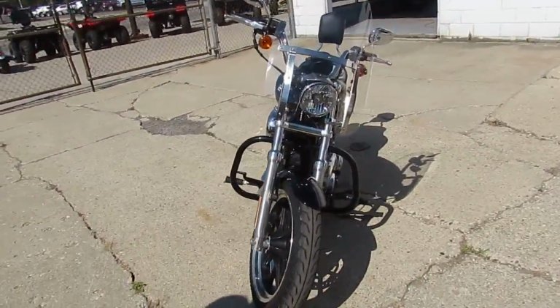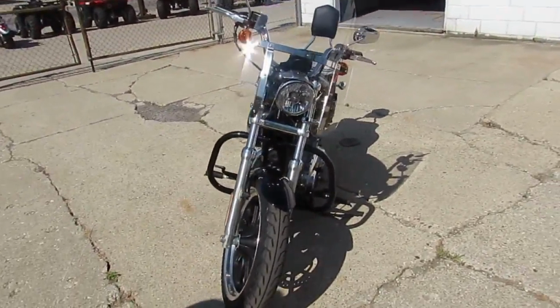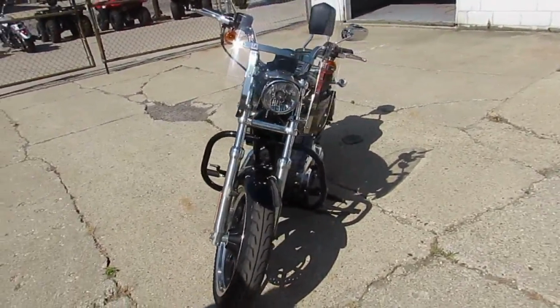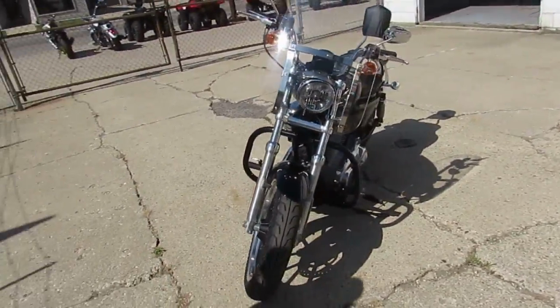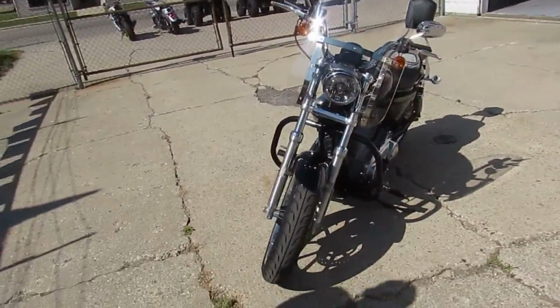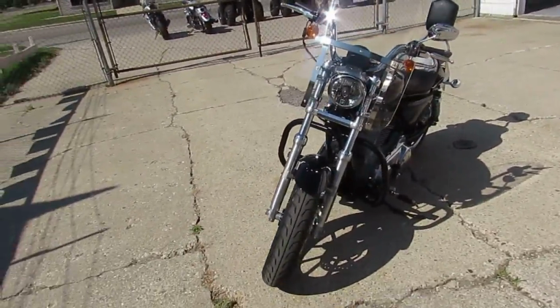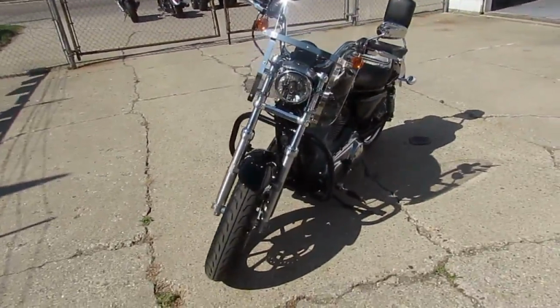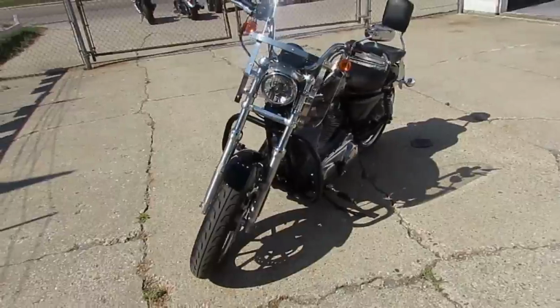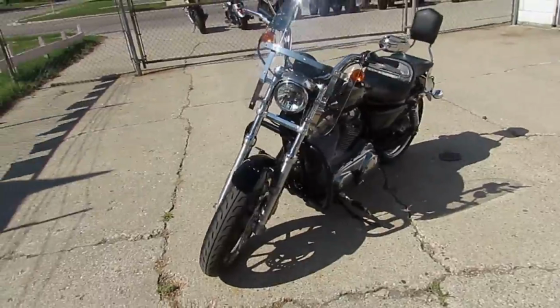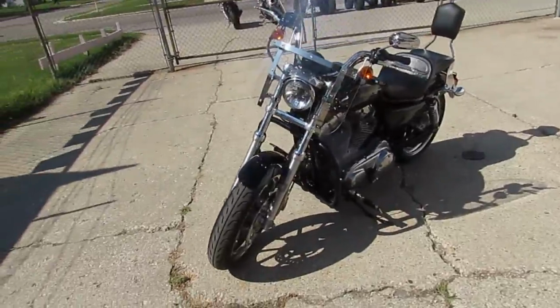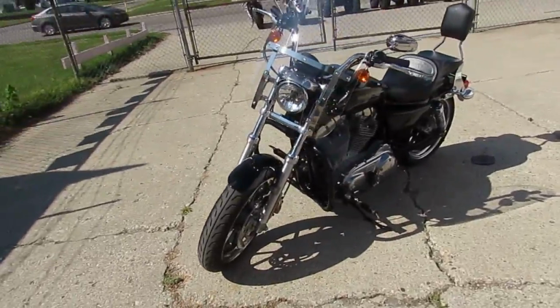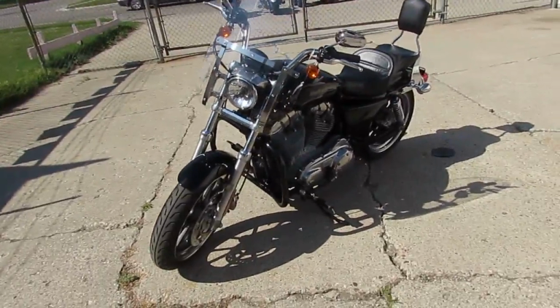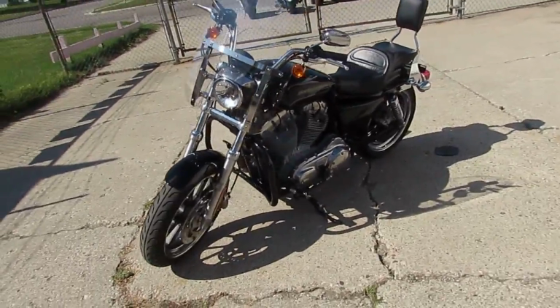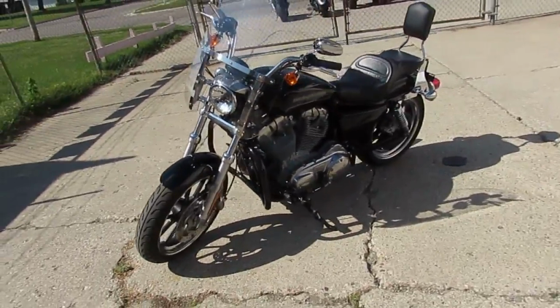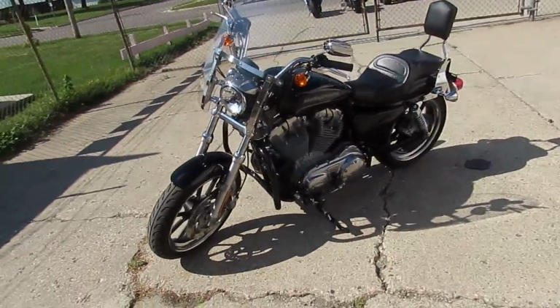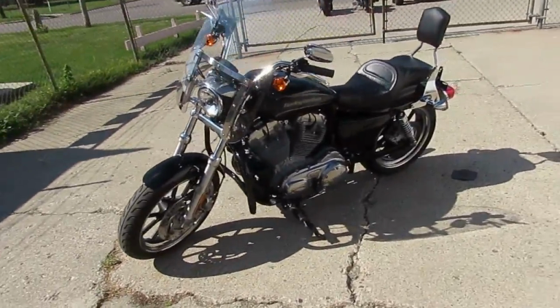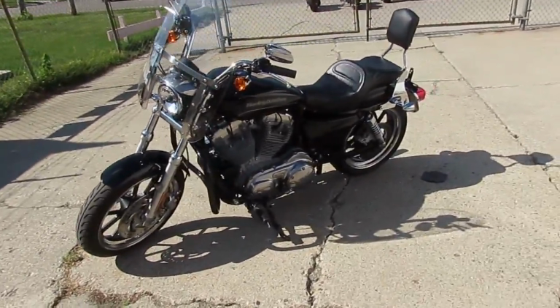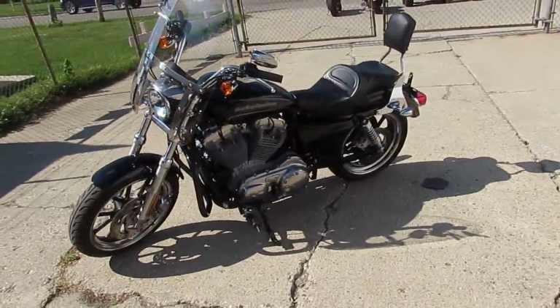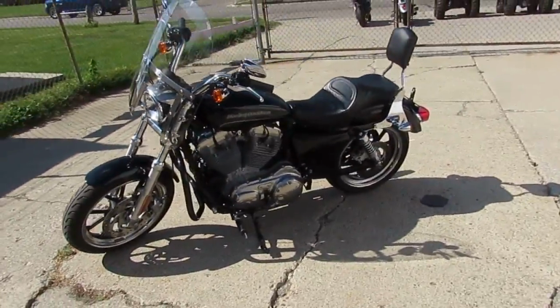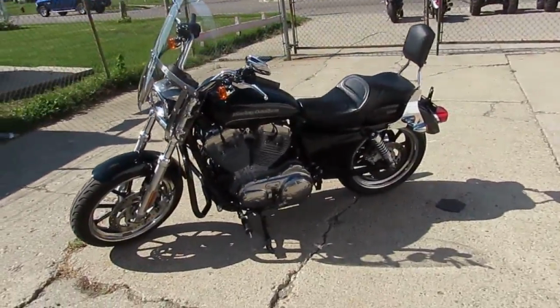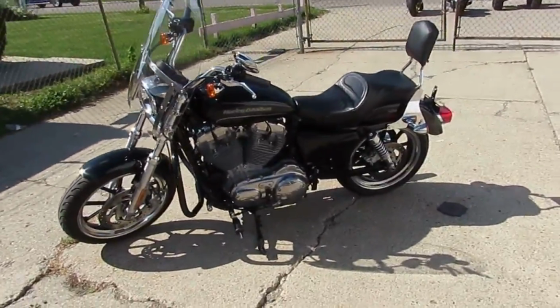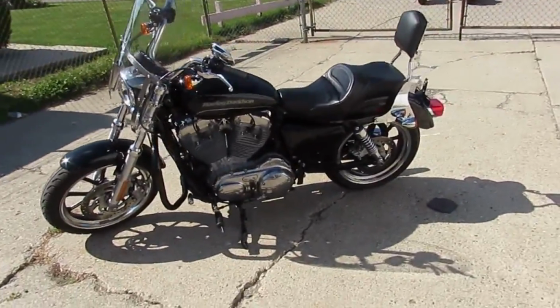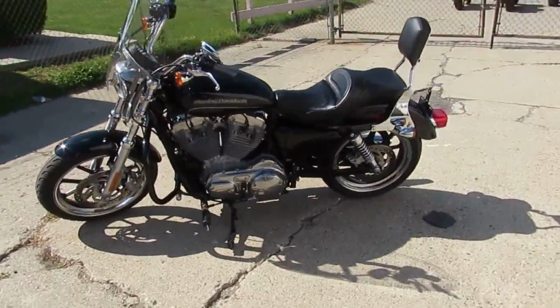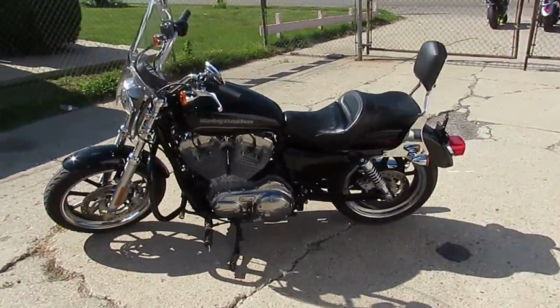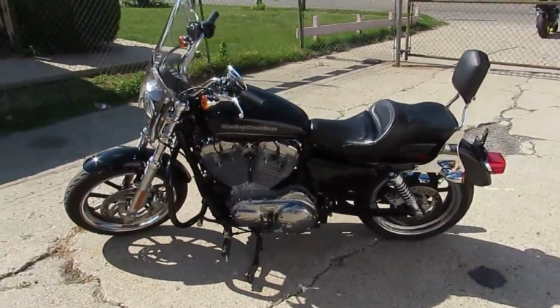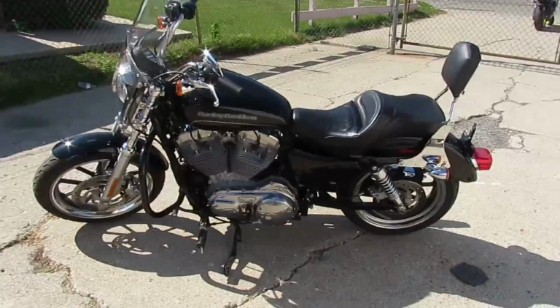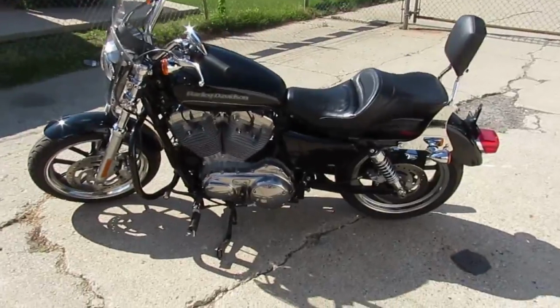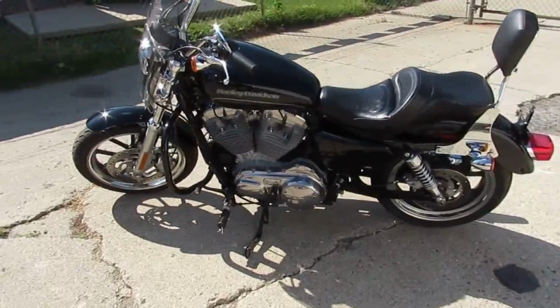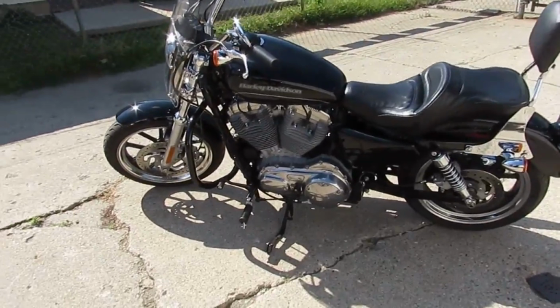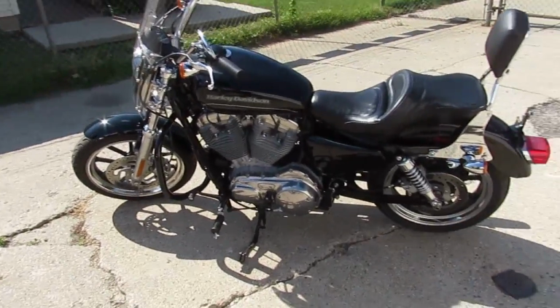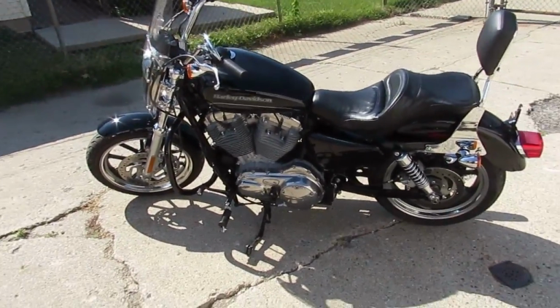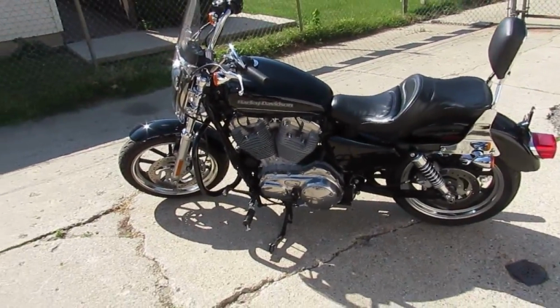It comes with the detachable windshield, it's got the crash bars on it, and it's got the detachable backrest. This thing's loaded up, ready to rock and roll. It's a great bike.